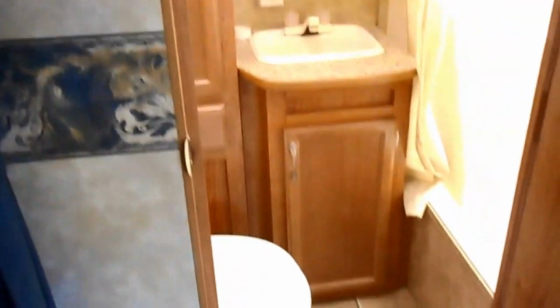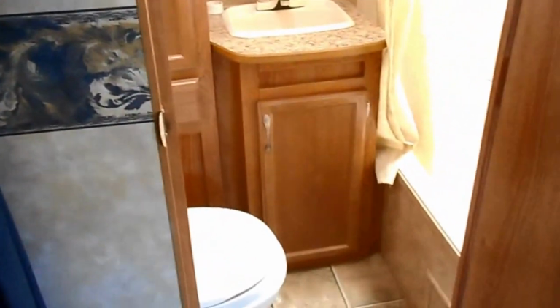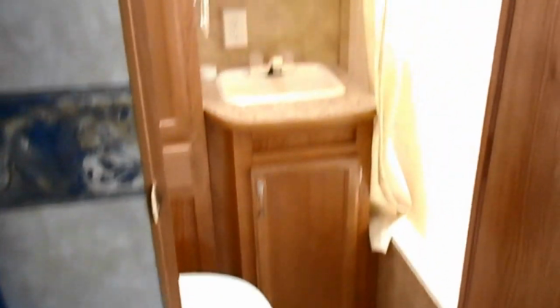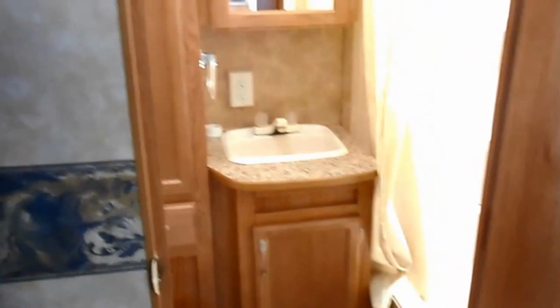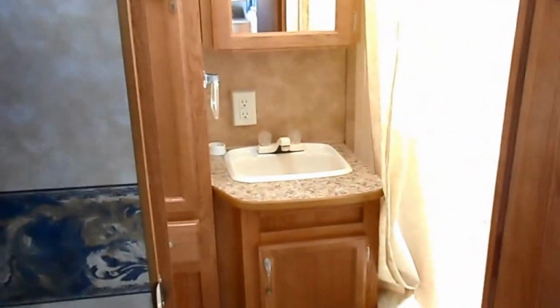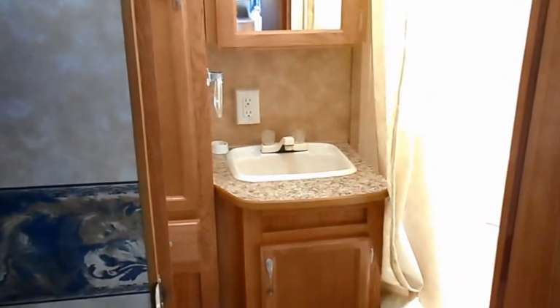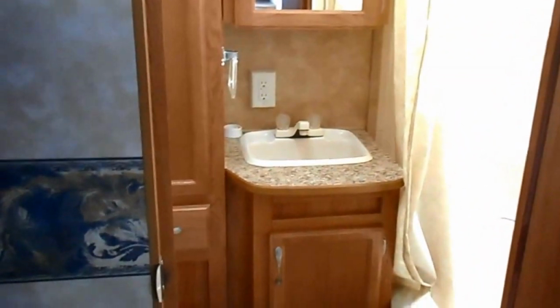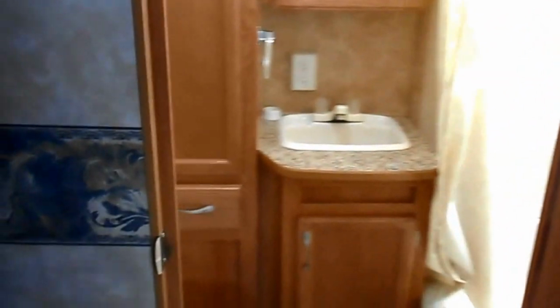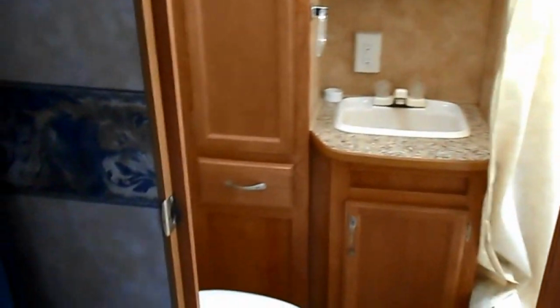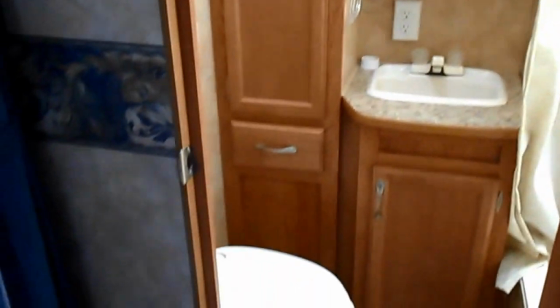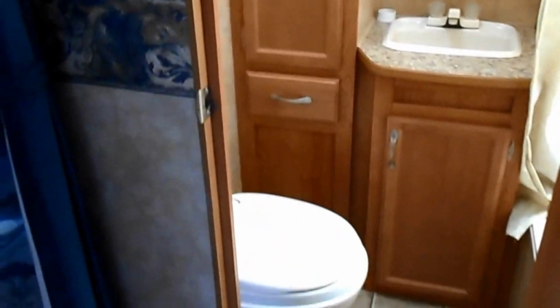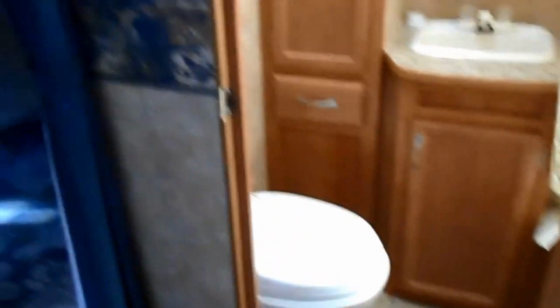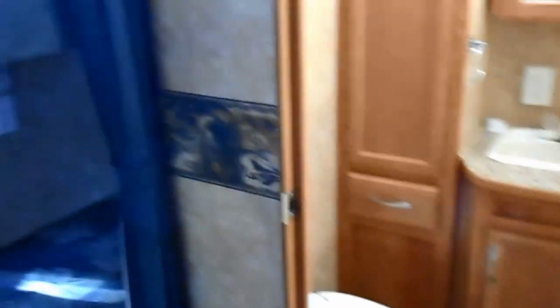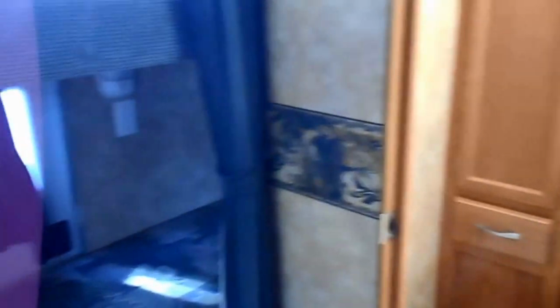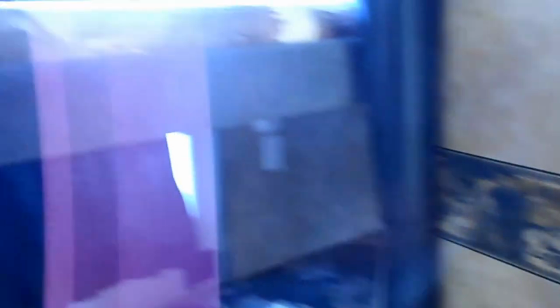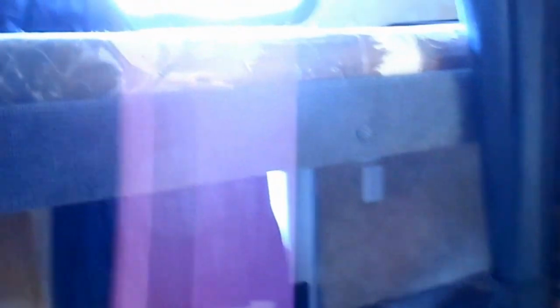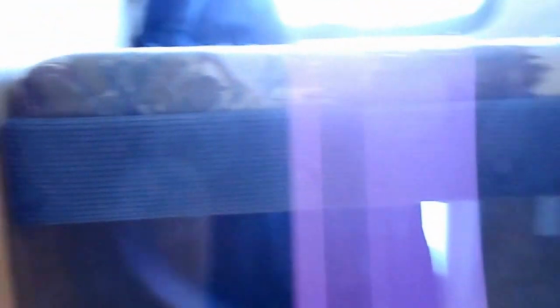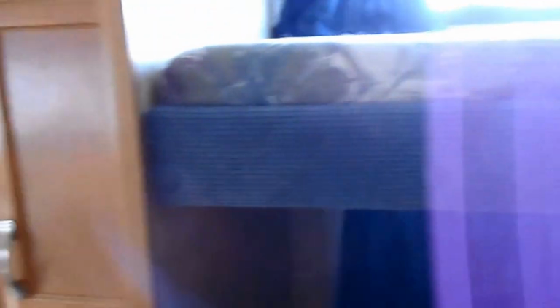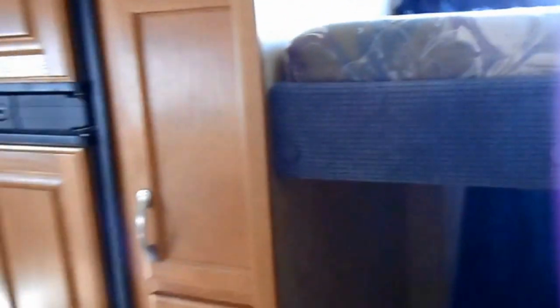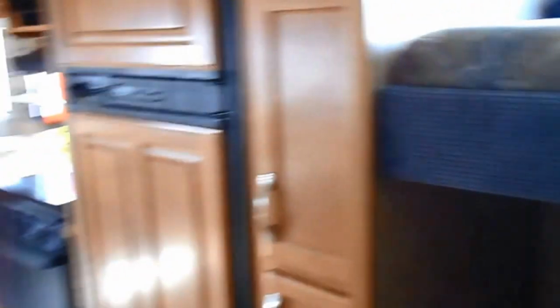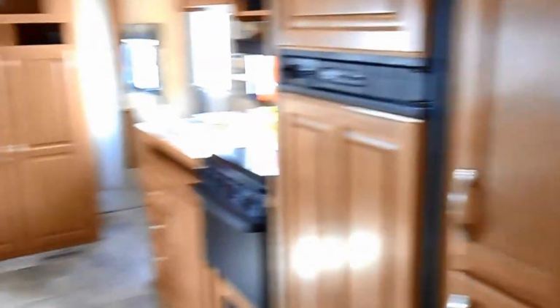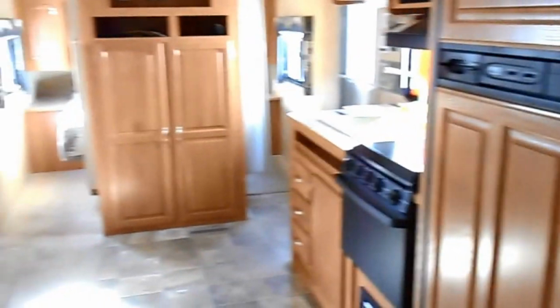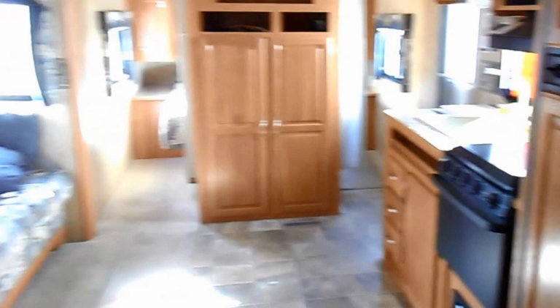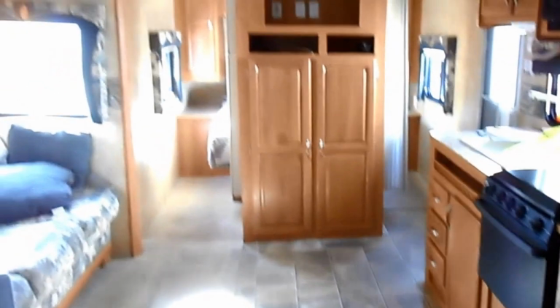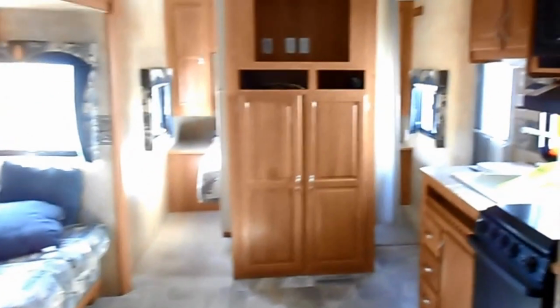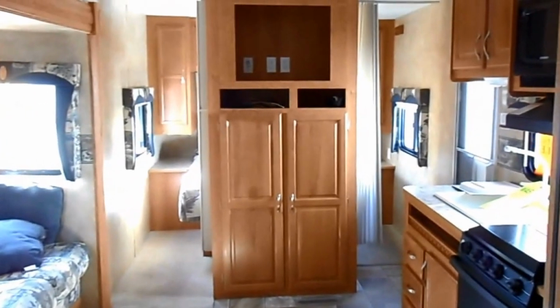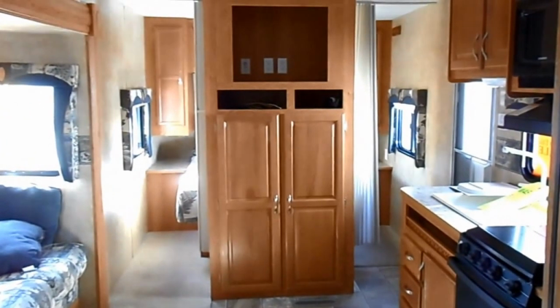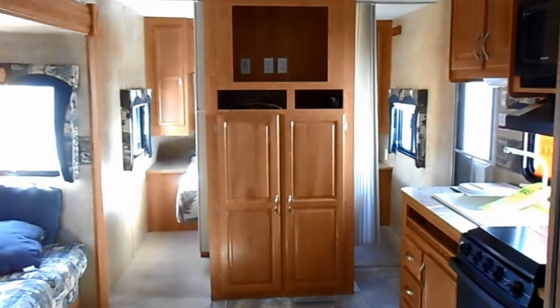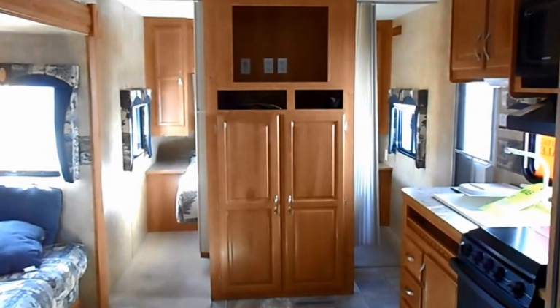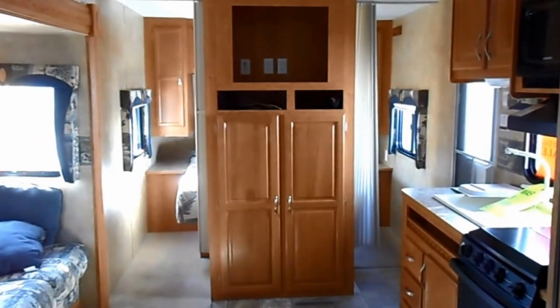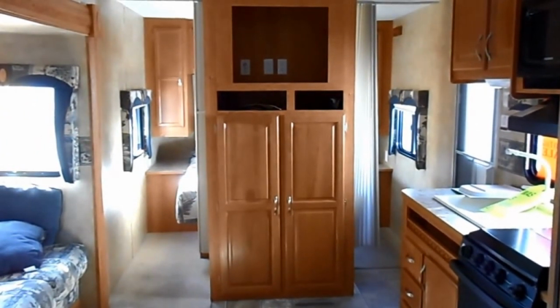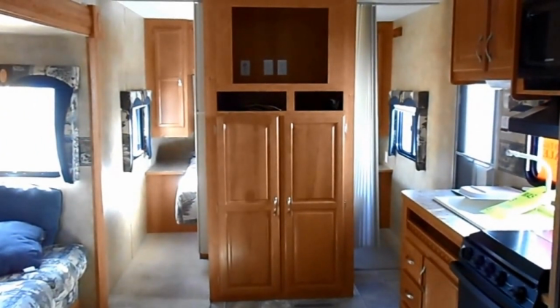There is the bathroom. Very nice trailer.